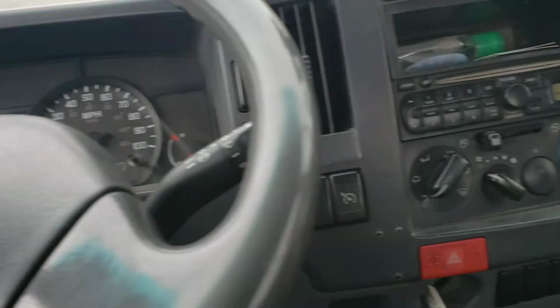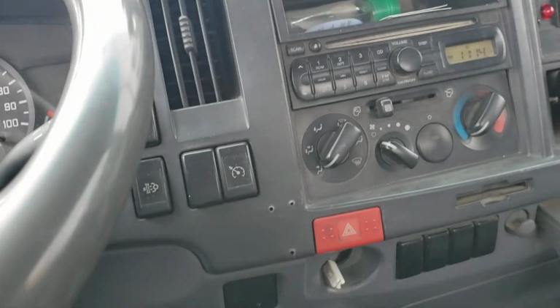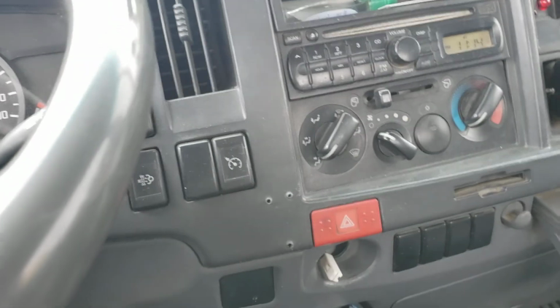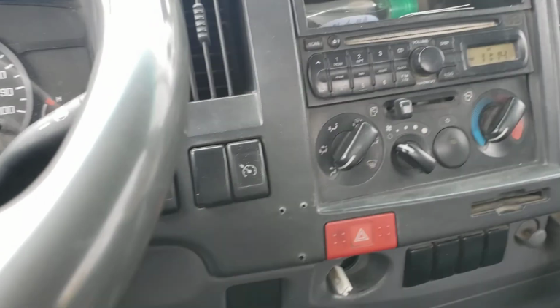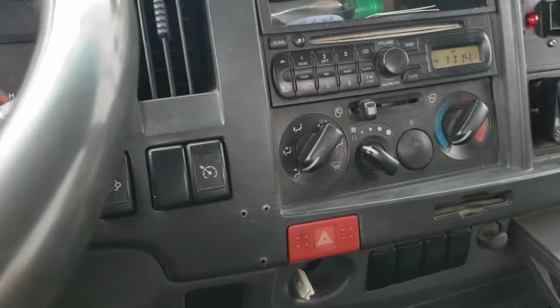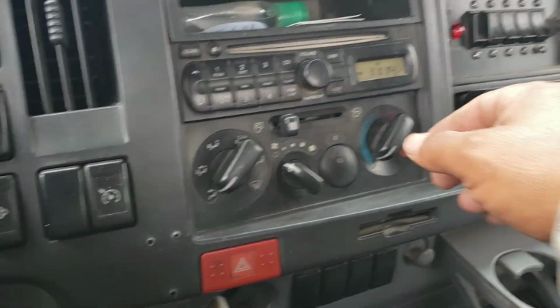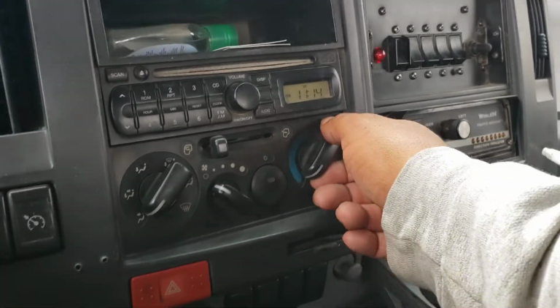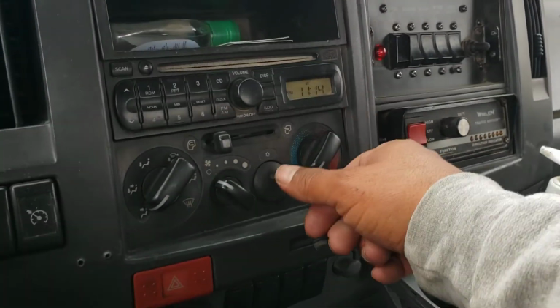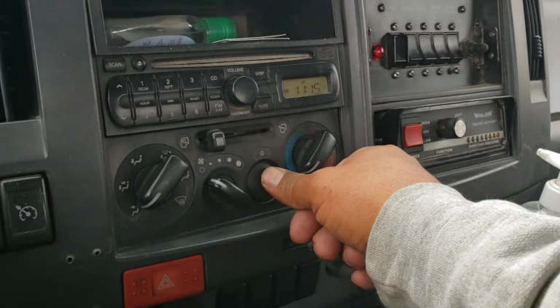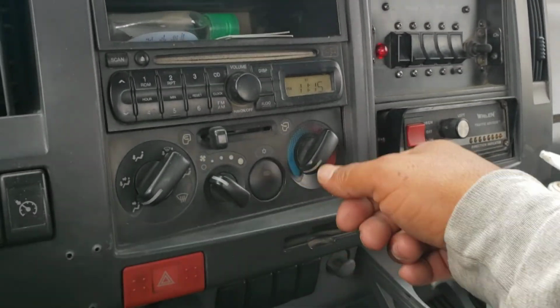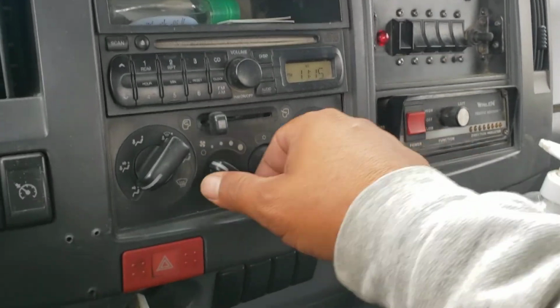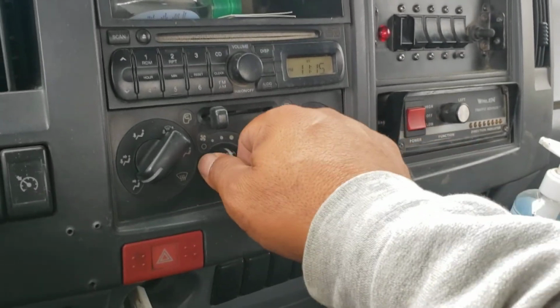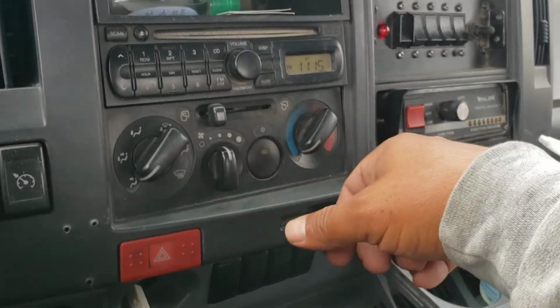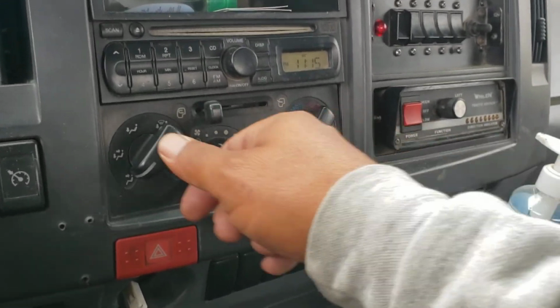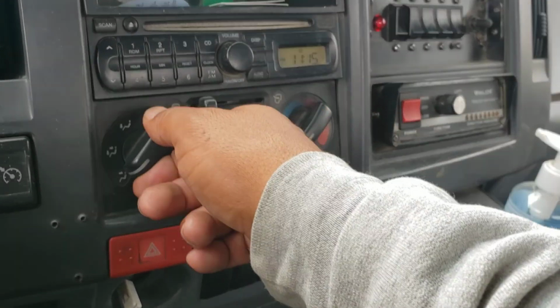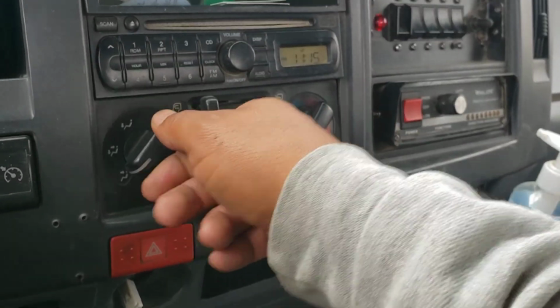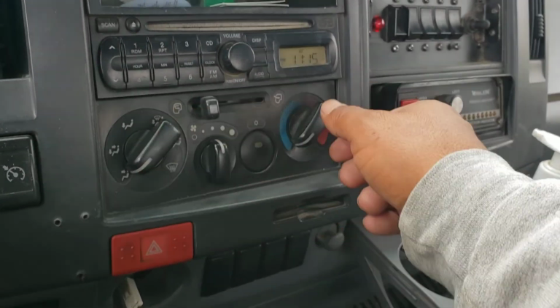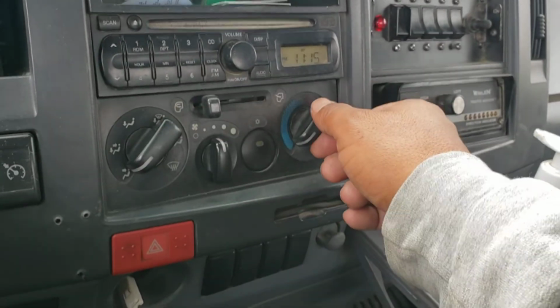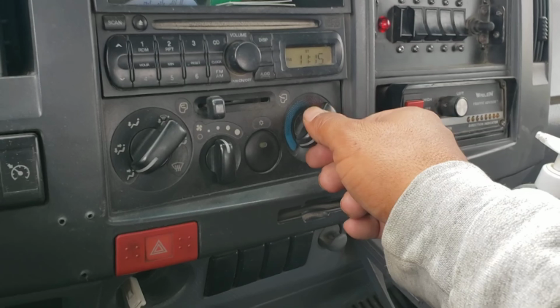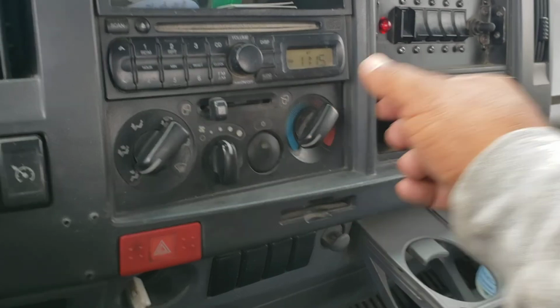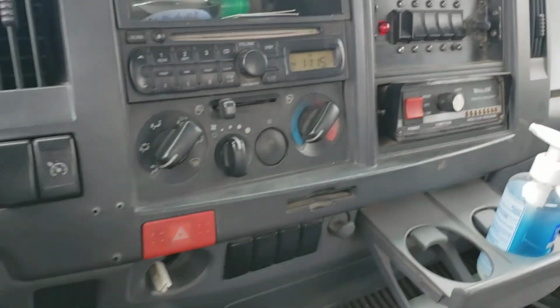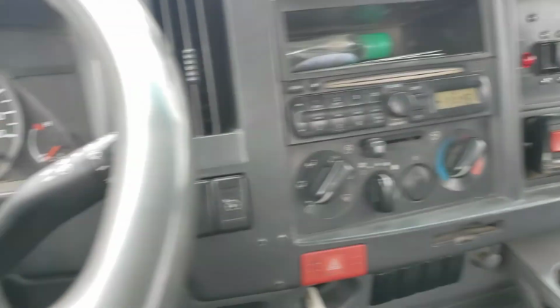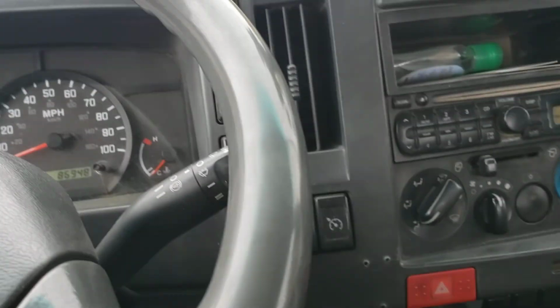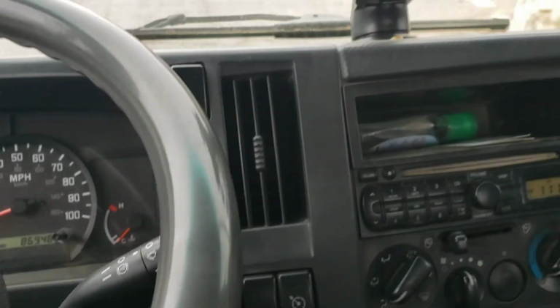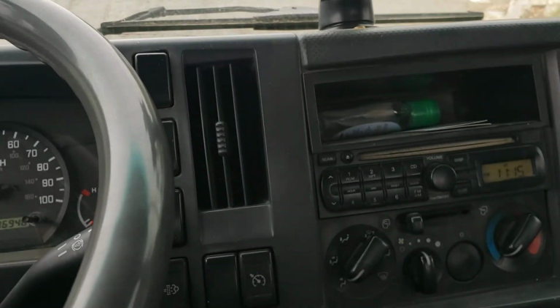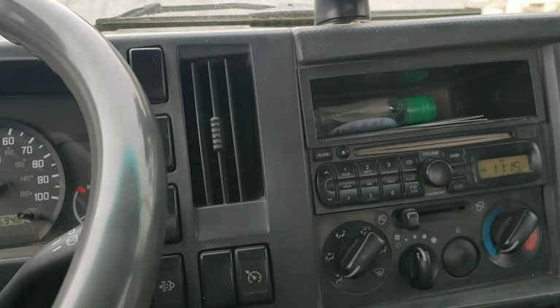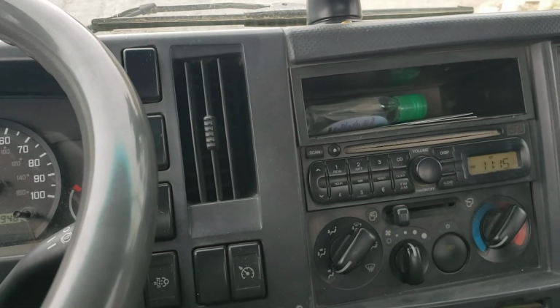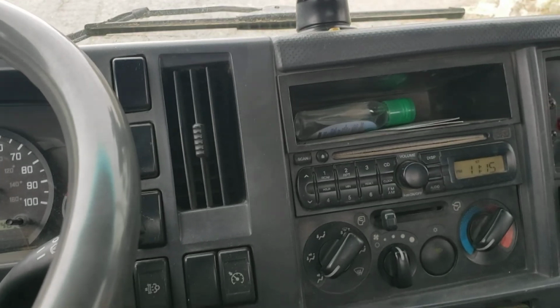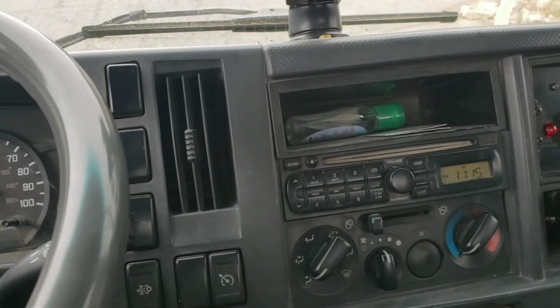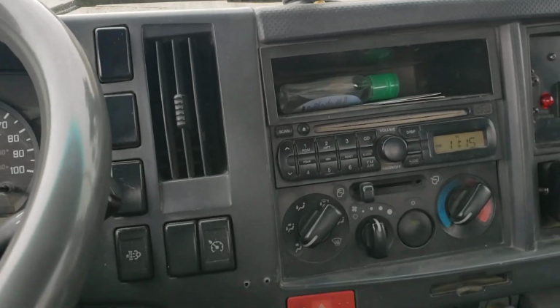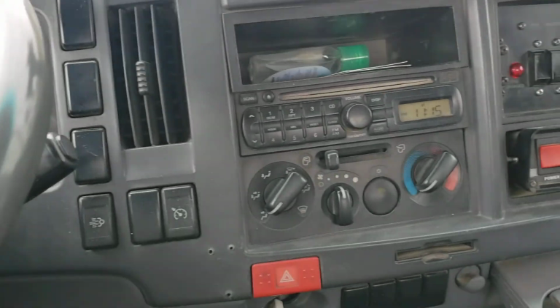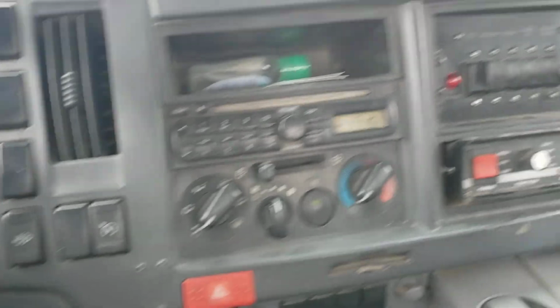Air conditioning — let me see. Oh yeah, that works. That works really good.